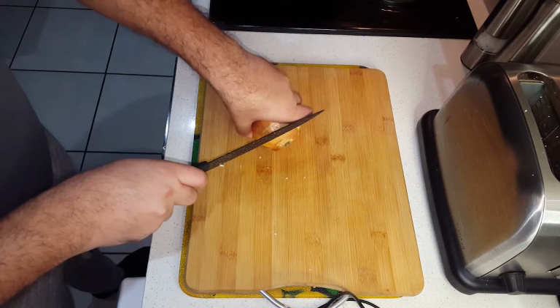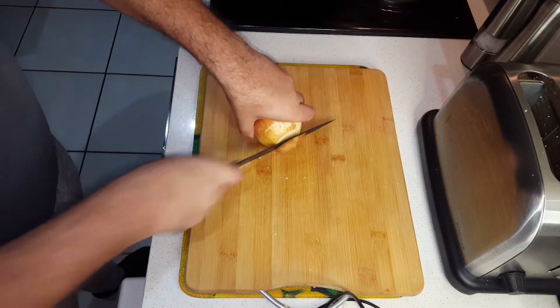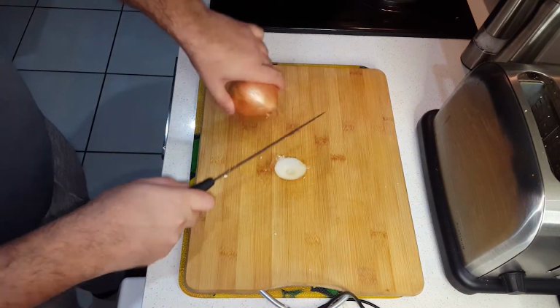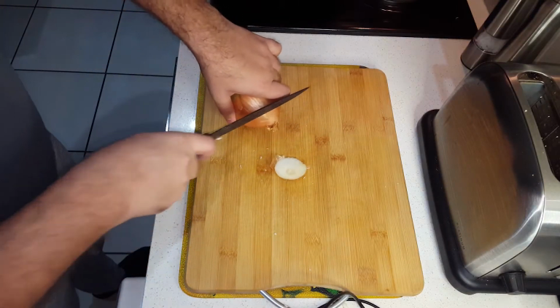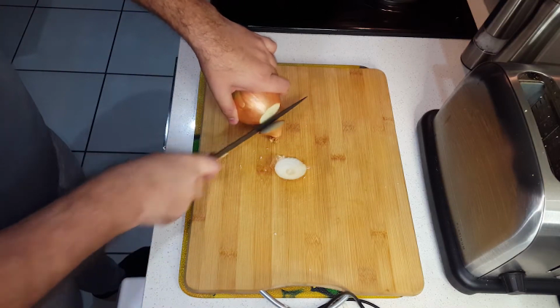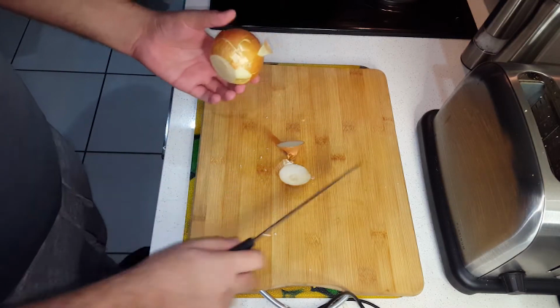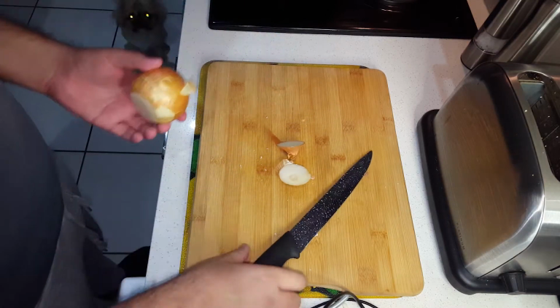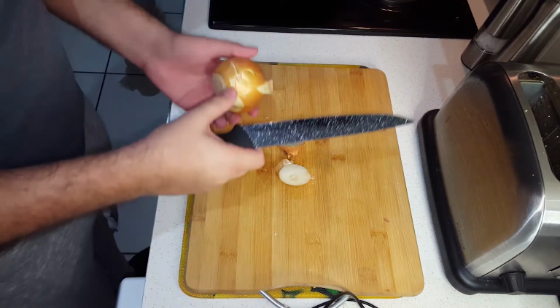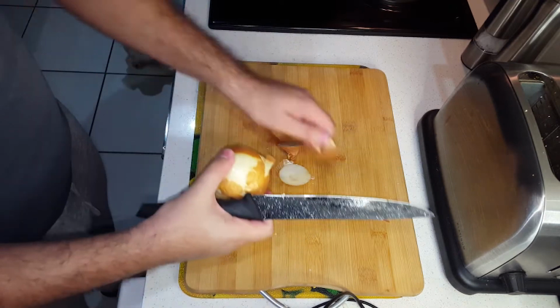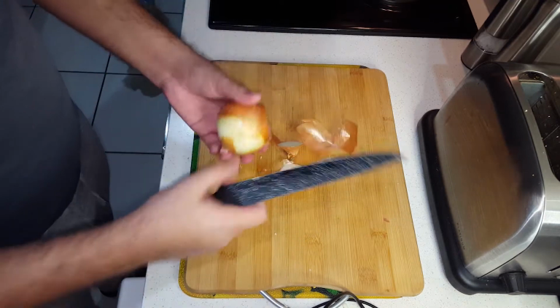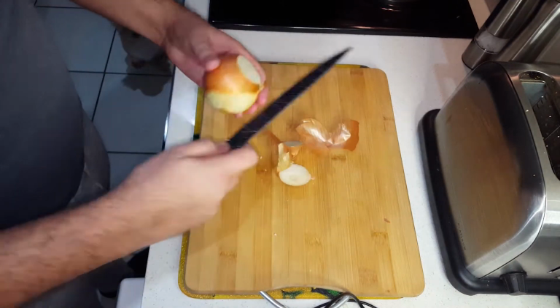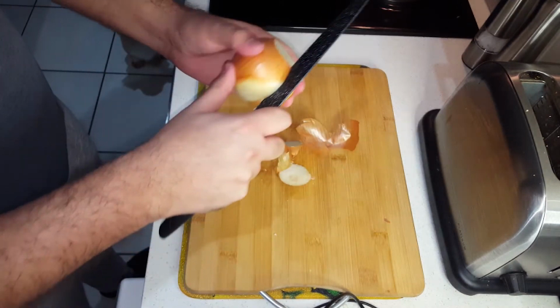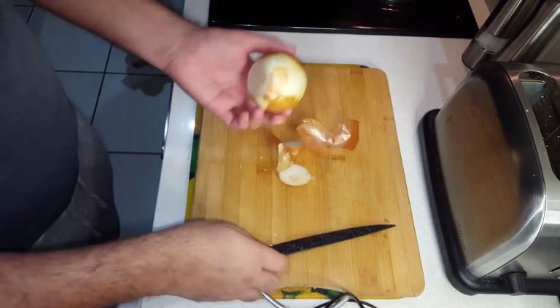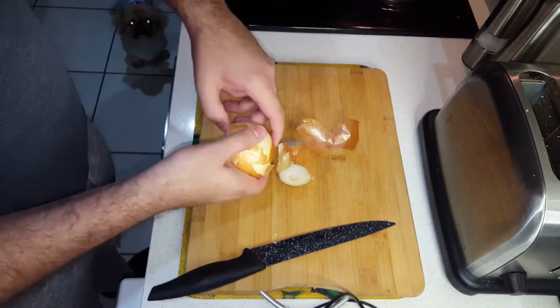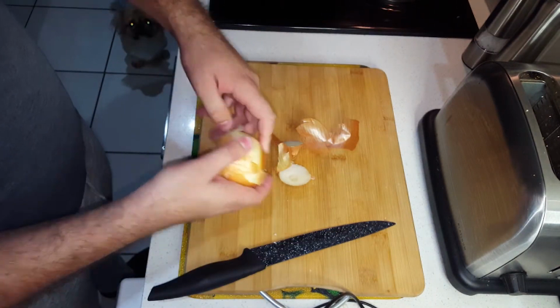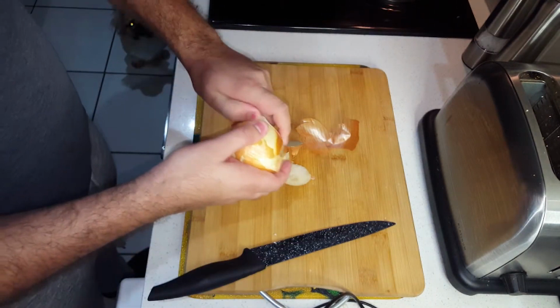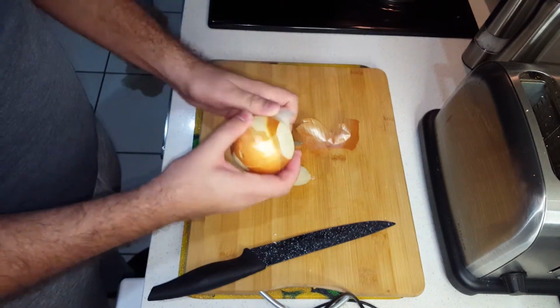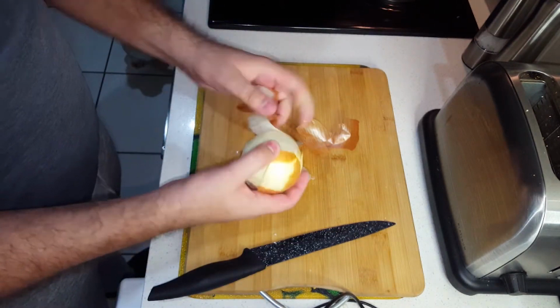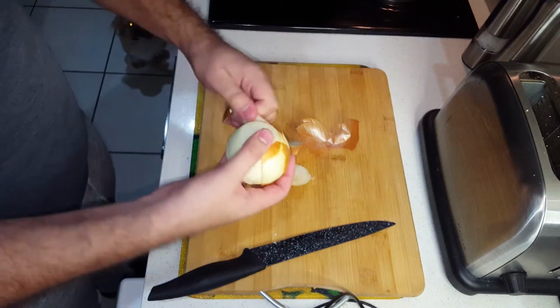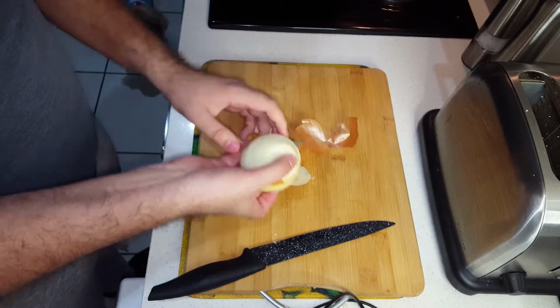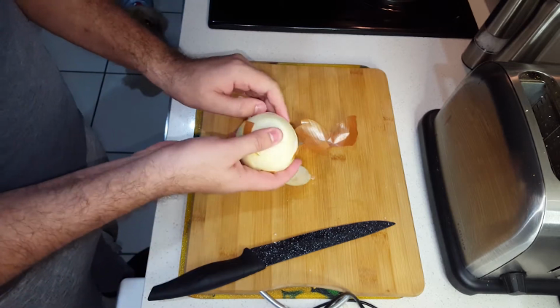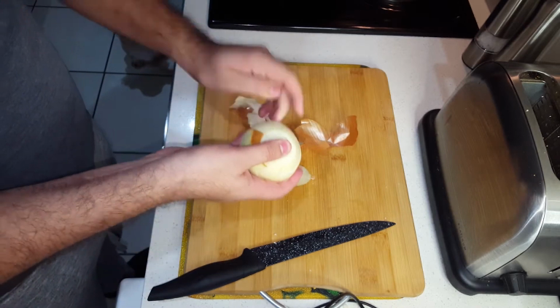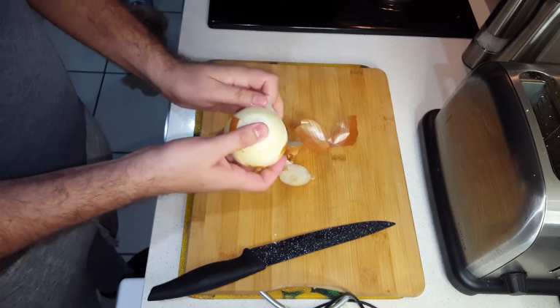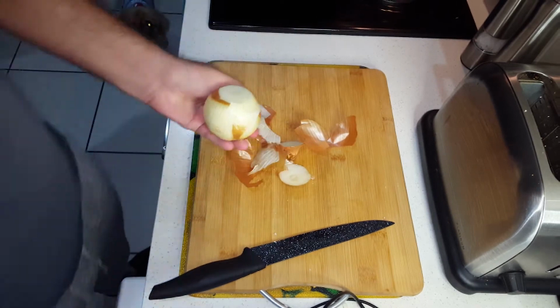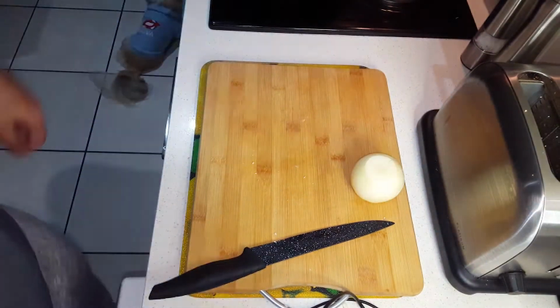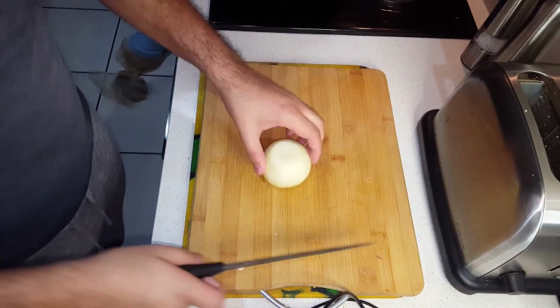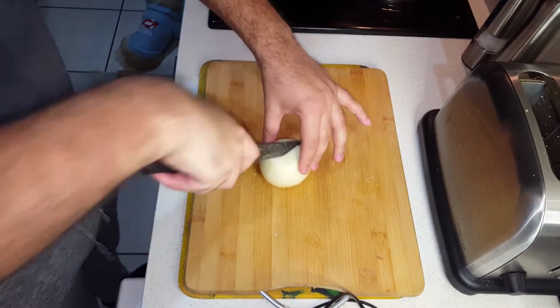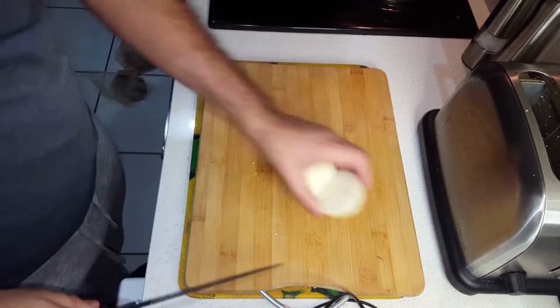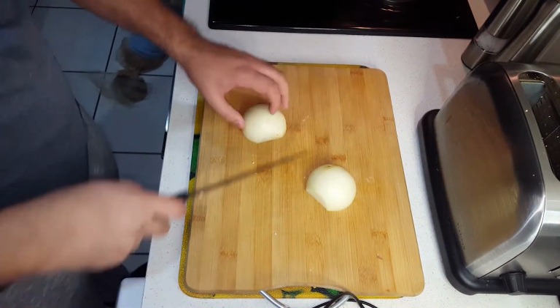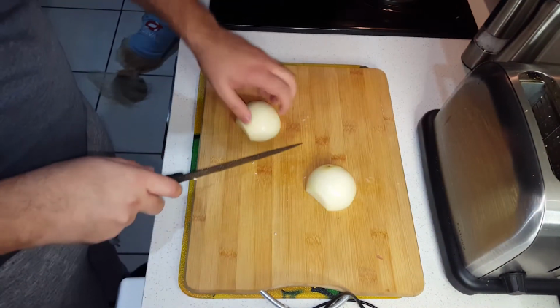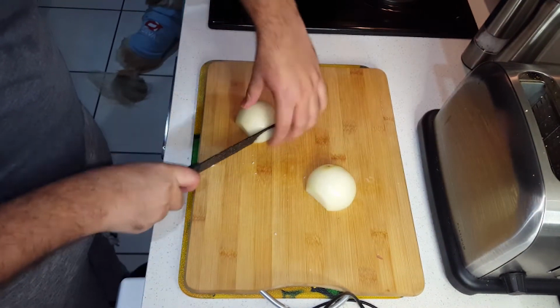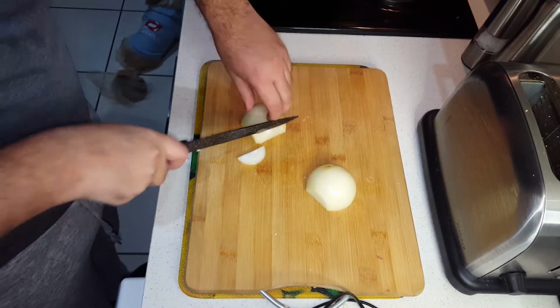I'm going to go ahead and chop up one onion — it should be enough to make about three sandwiches. We're actually going to caramelize this onion, so we're going to dice it up nice and fine, but just big enough to move around with a spatula.